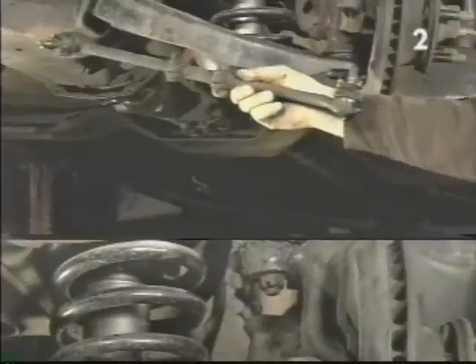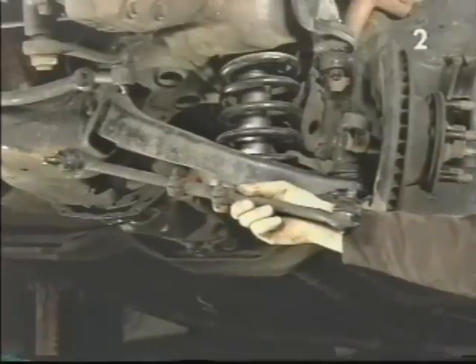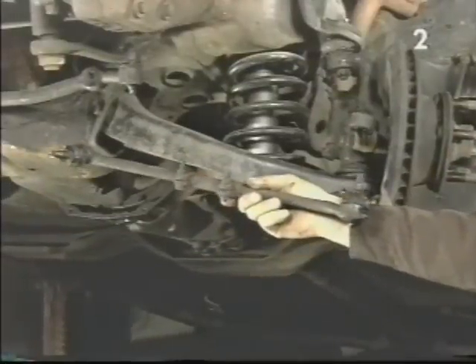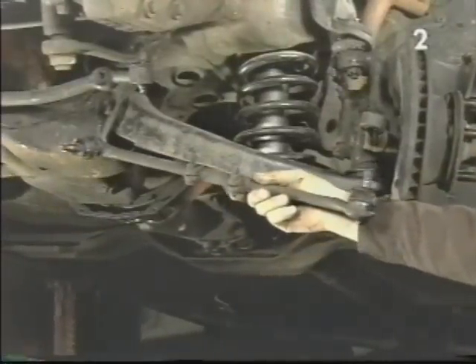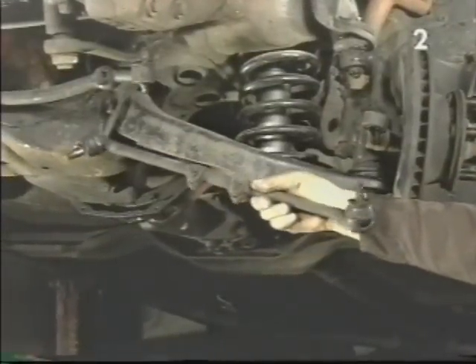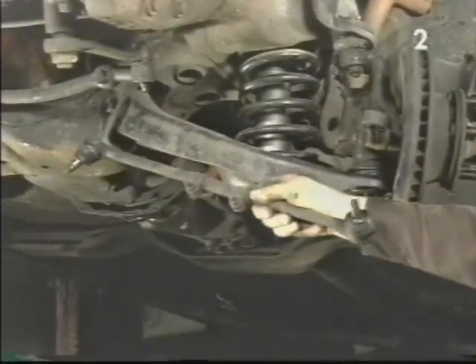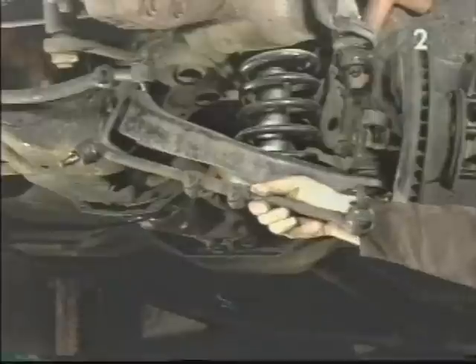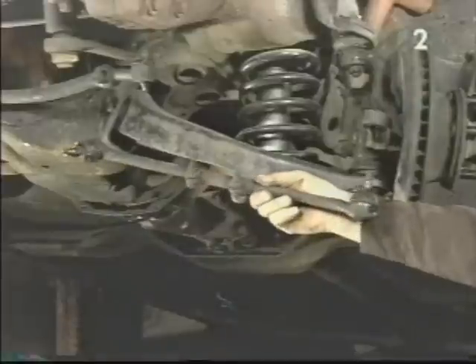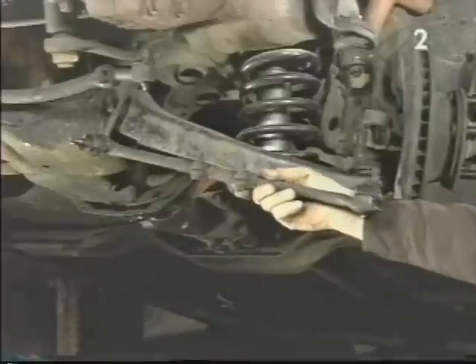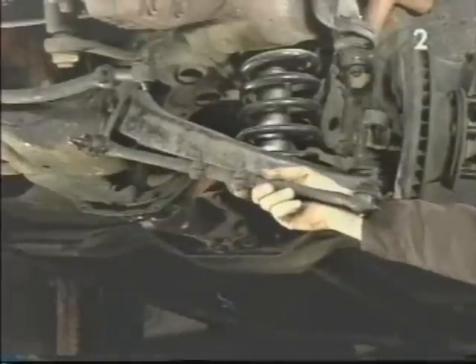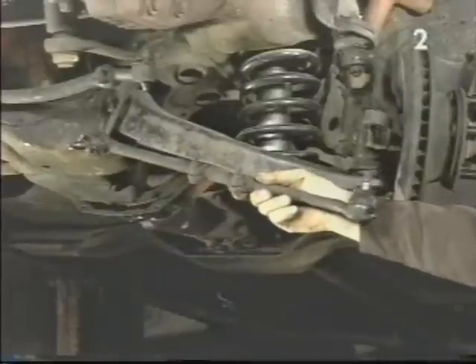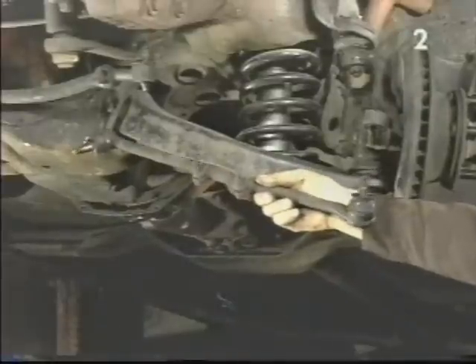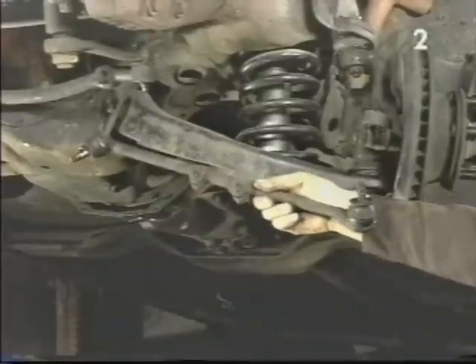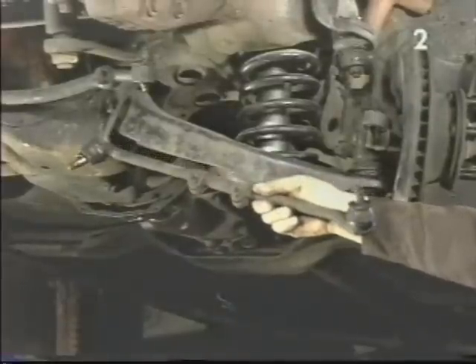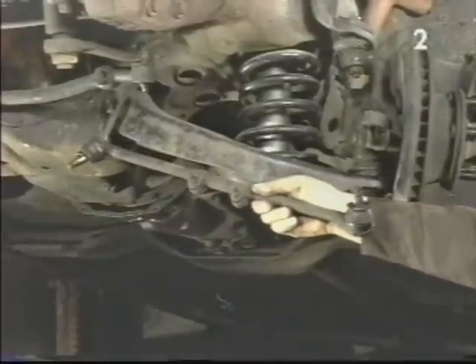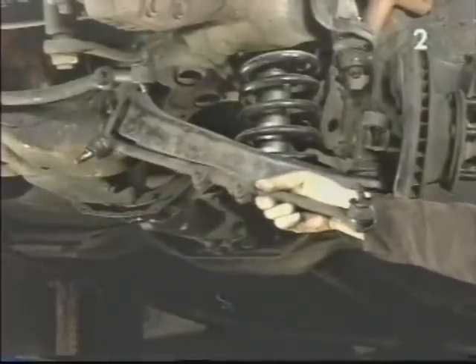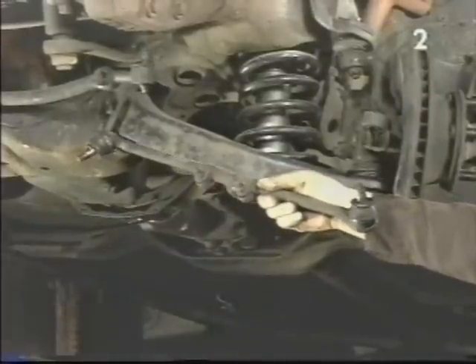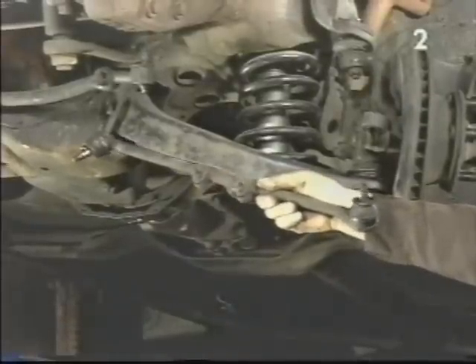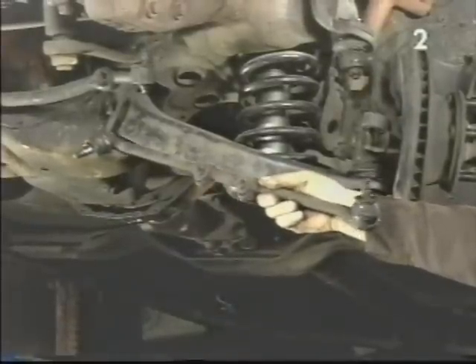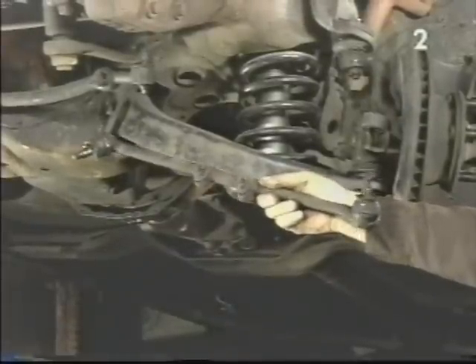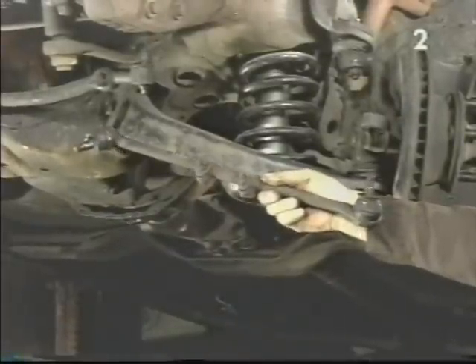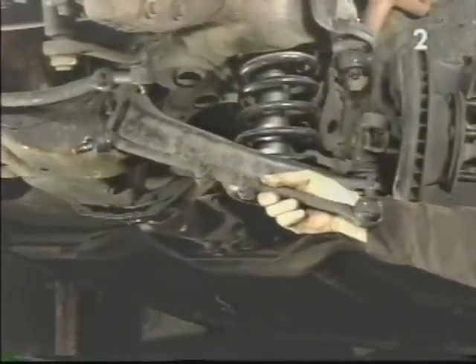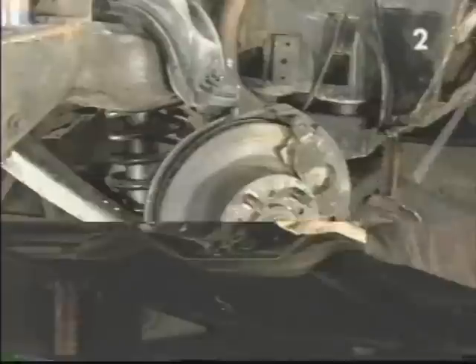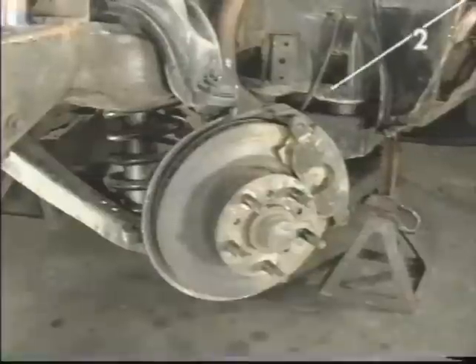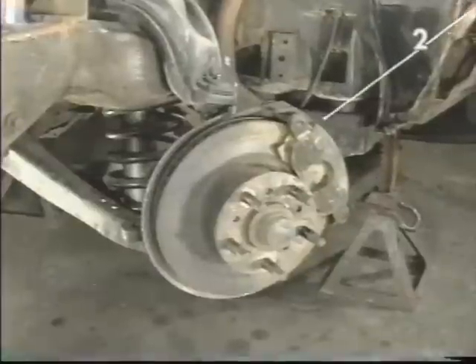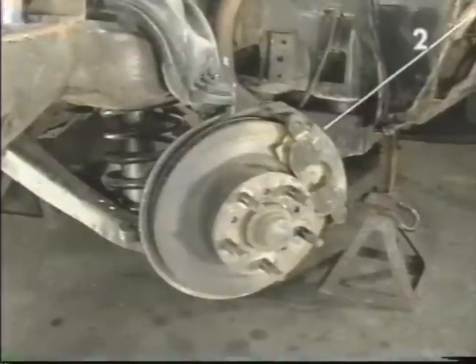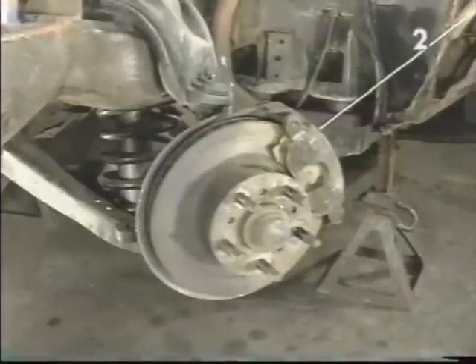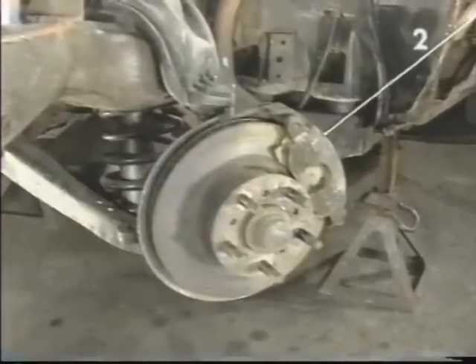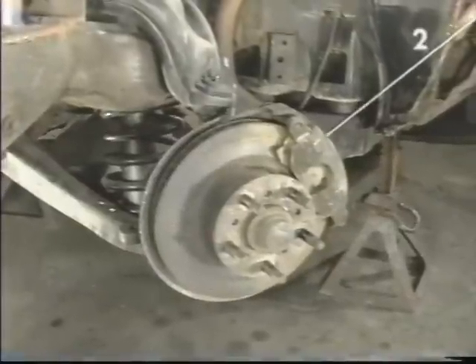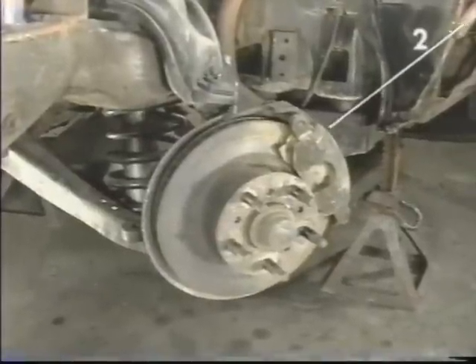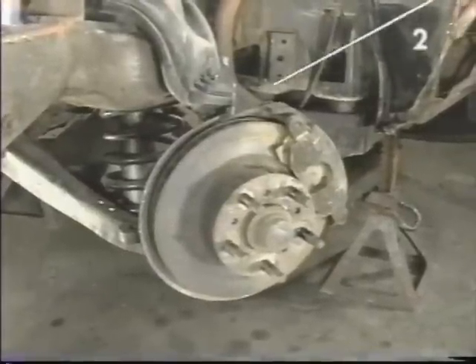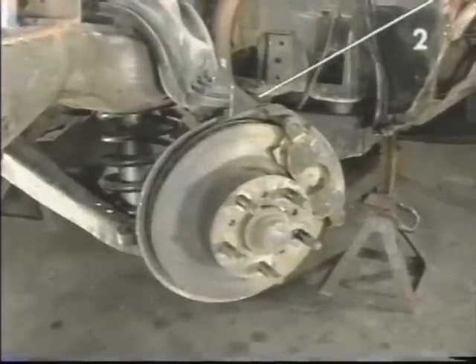This is our entire tie rod assembly. Do not discard it because we're going to want to measure it out to preset our new assembly for proper toe. Next we're going to remove the brake caliper.